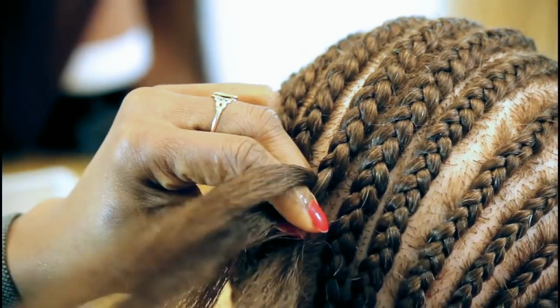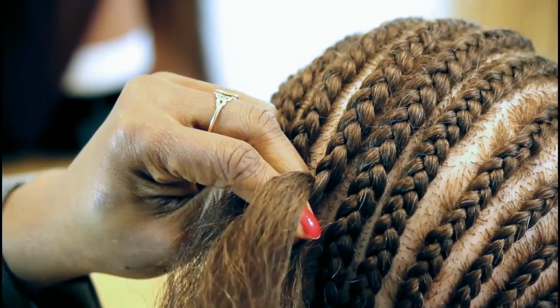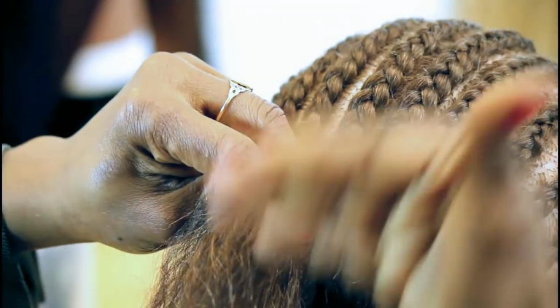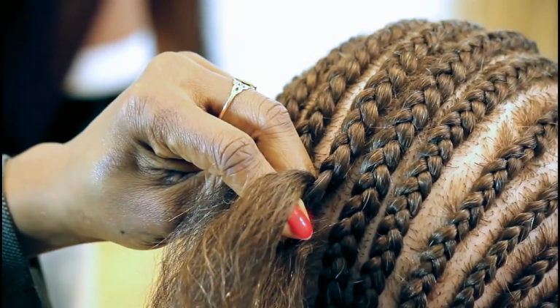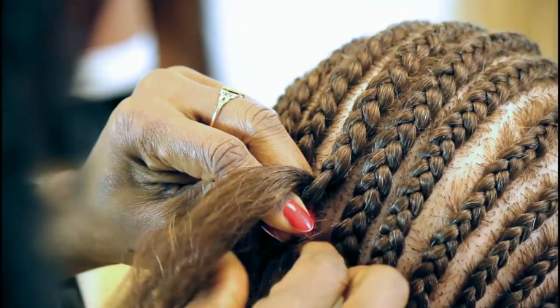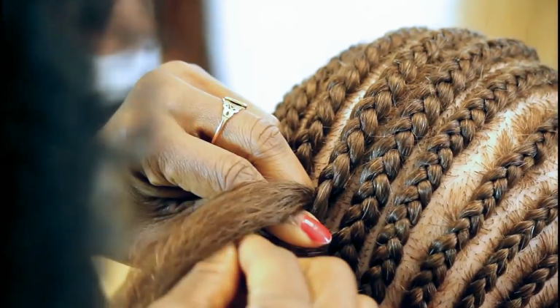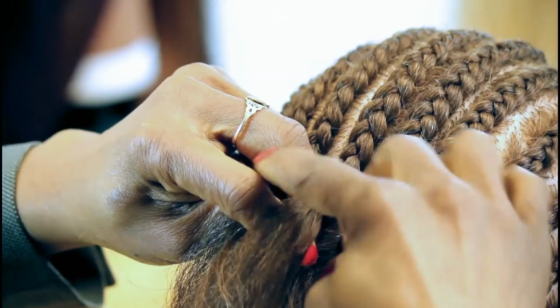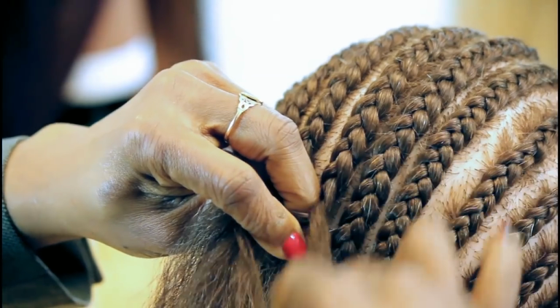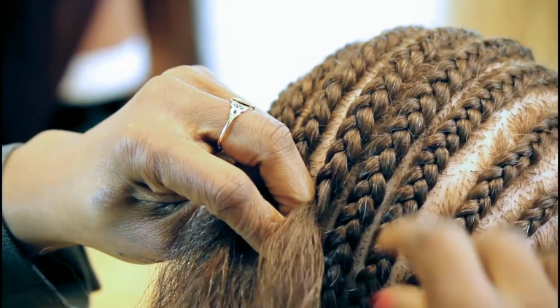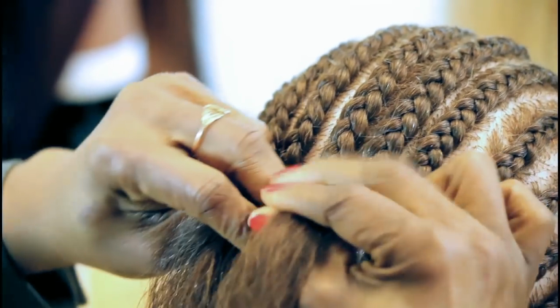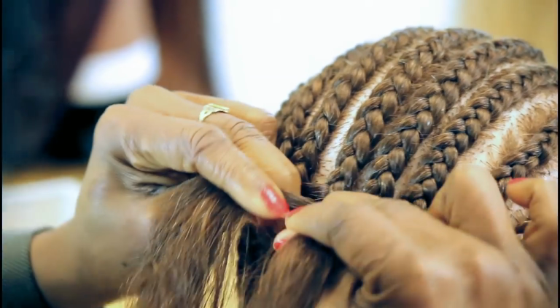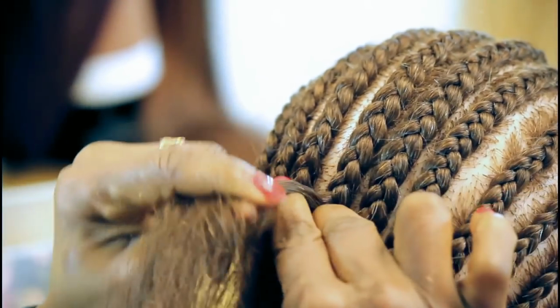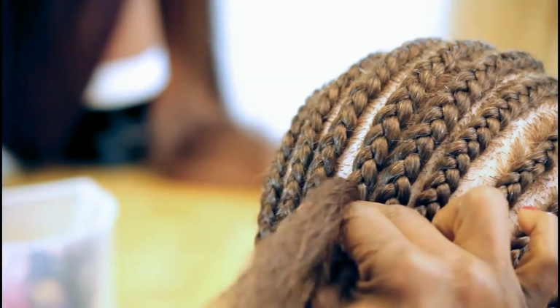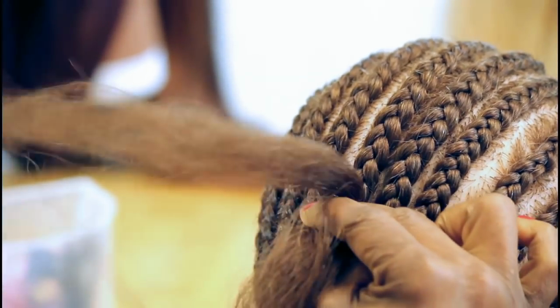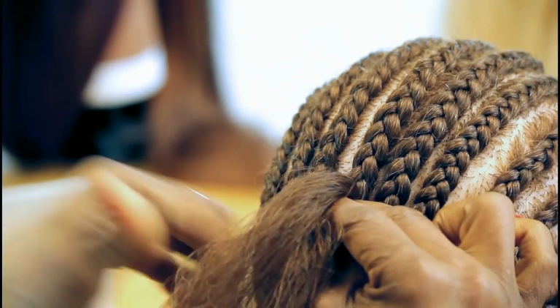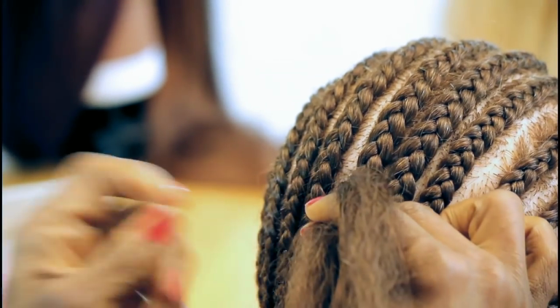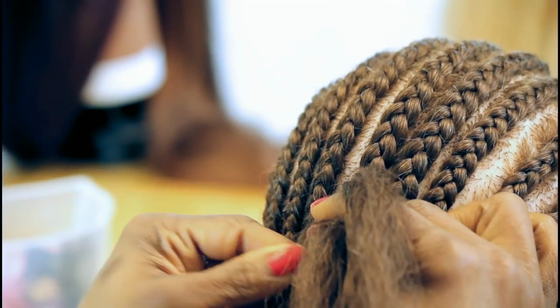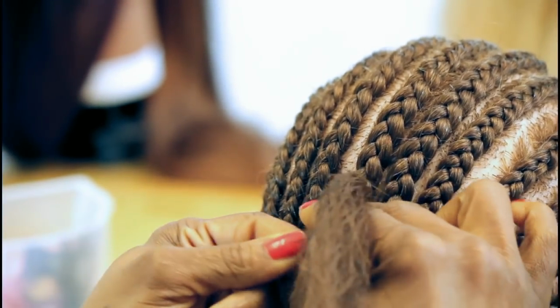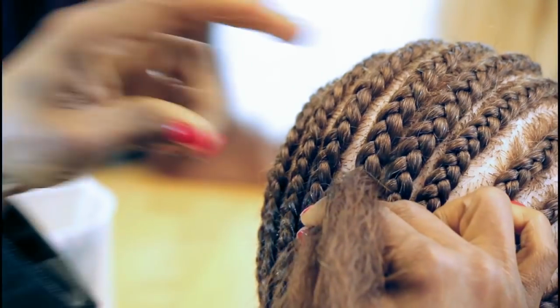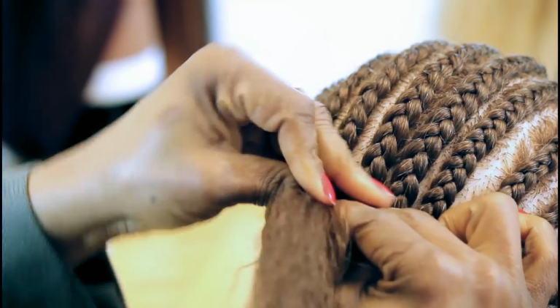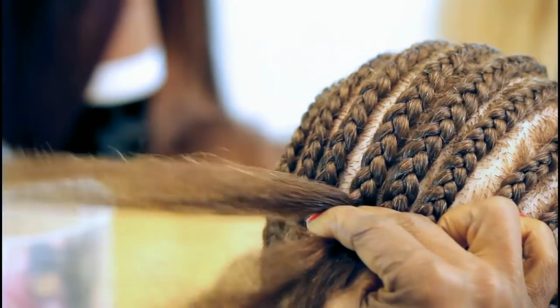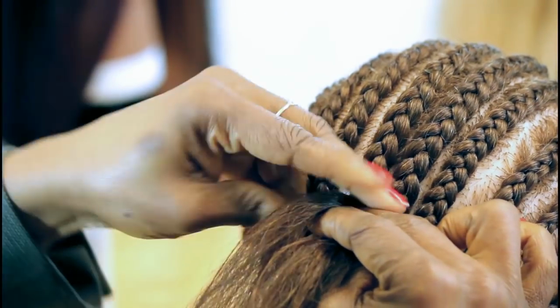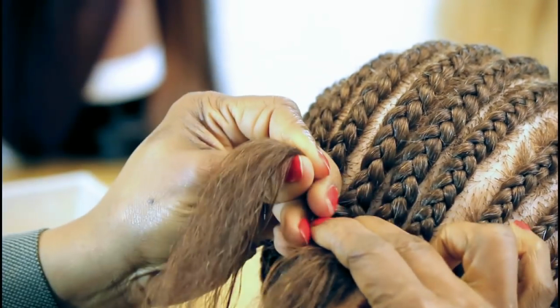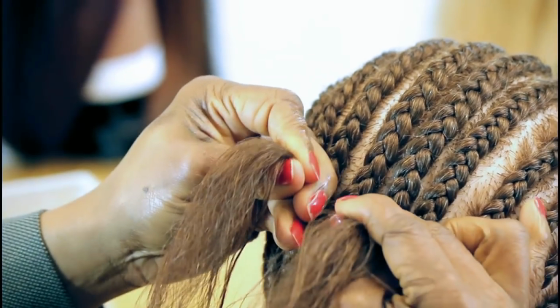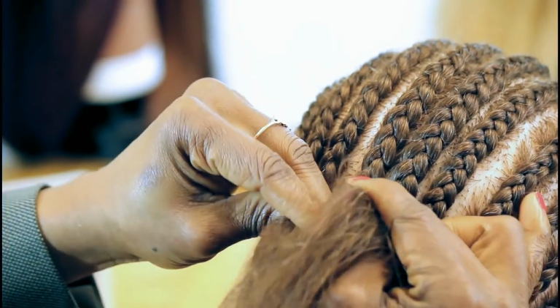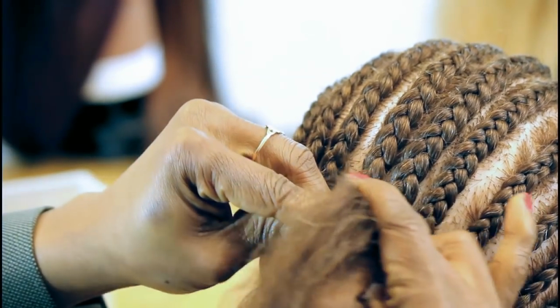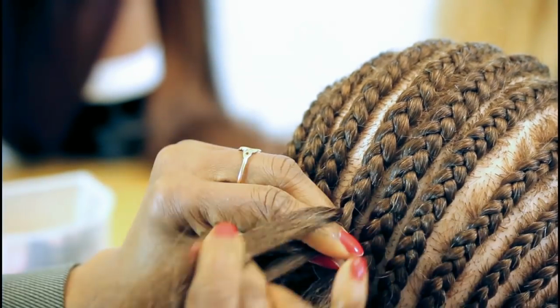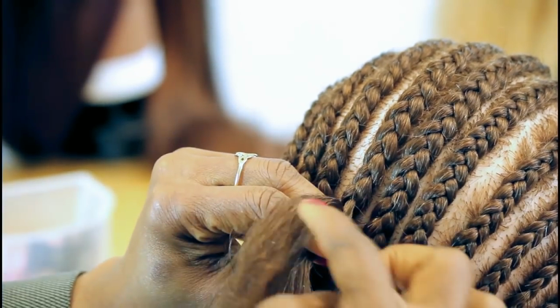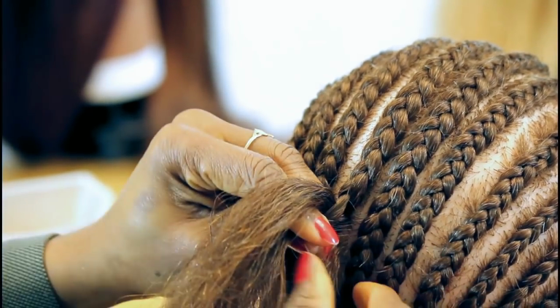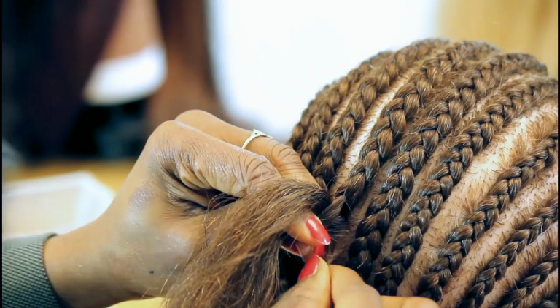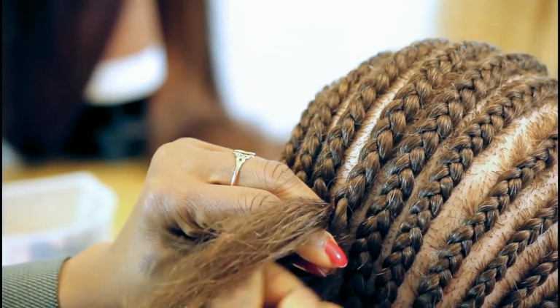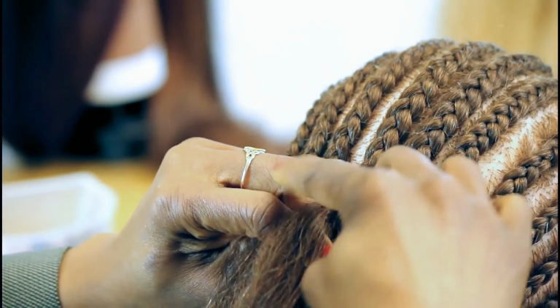Again making sure that my hand is dropping down — that's what I mean by going under it. So you see my strands in there, holding it down and going under that middle strand and I'm adding the hair.